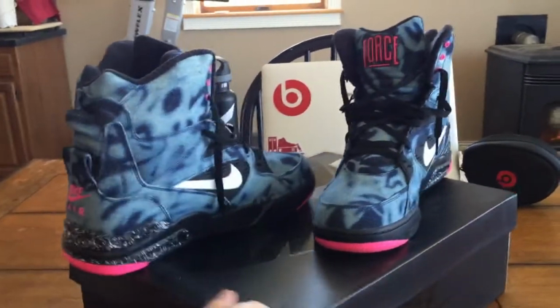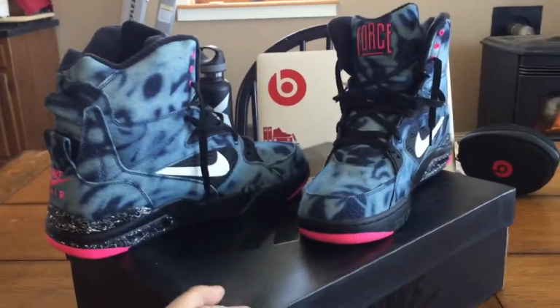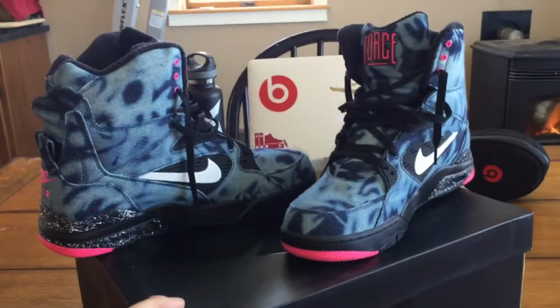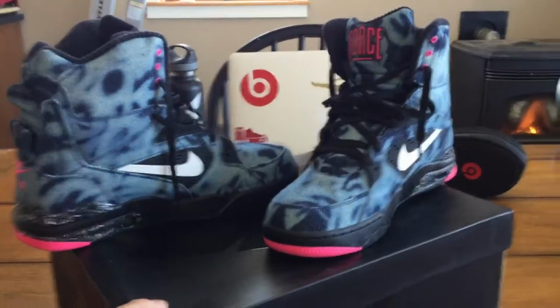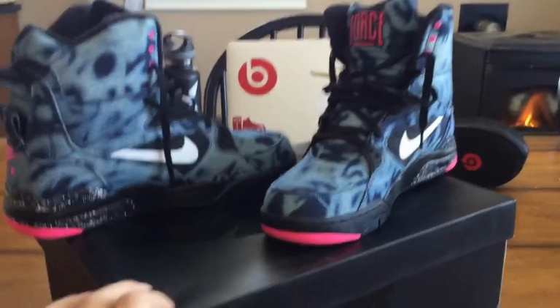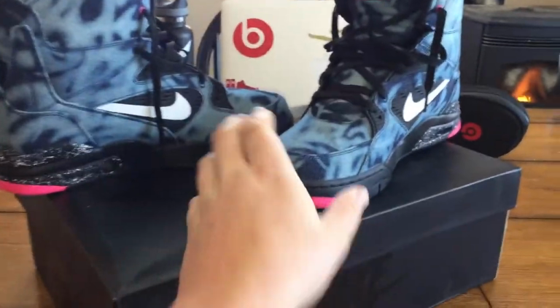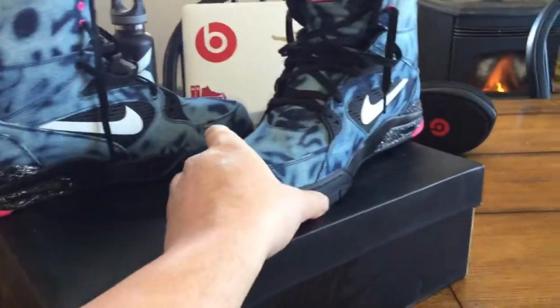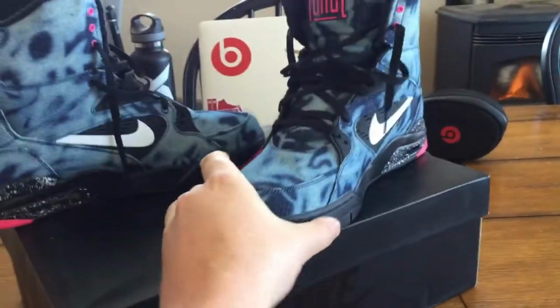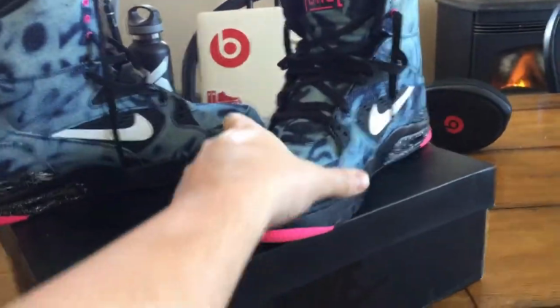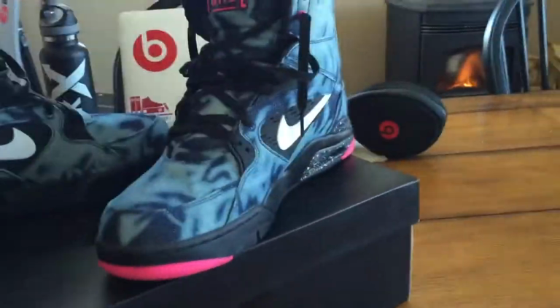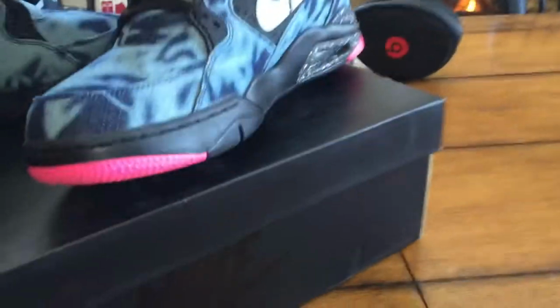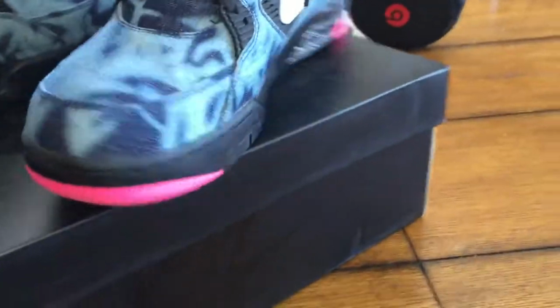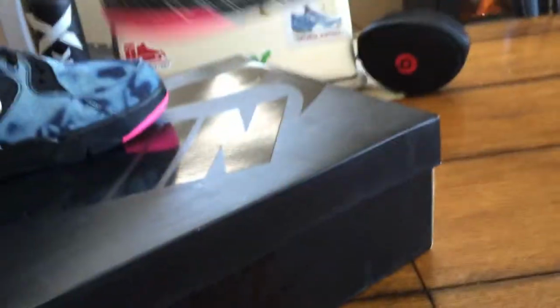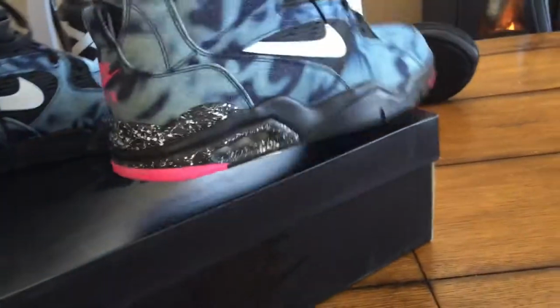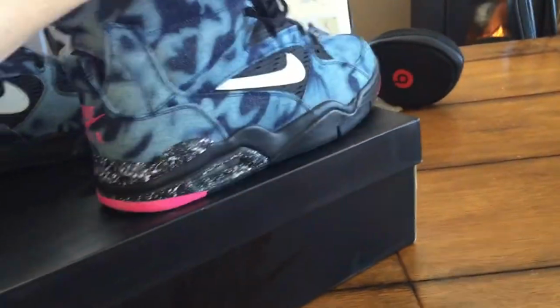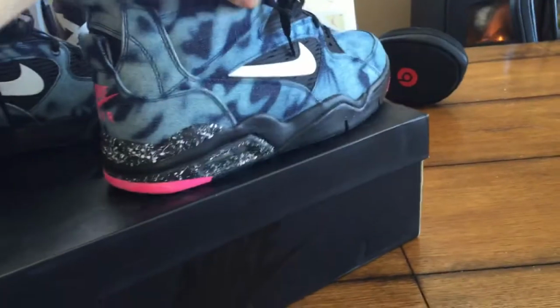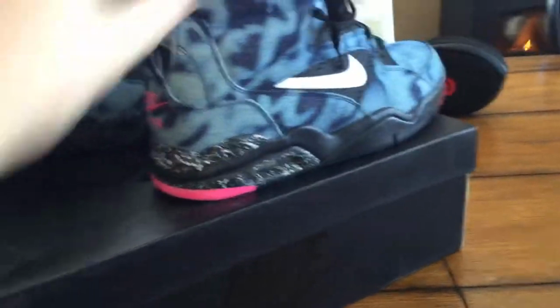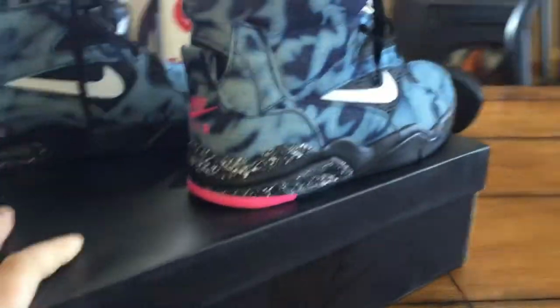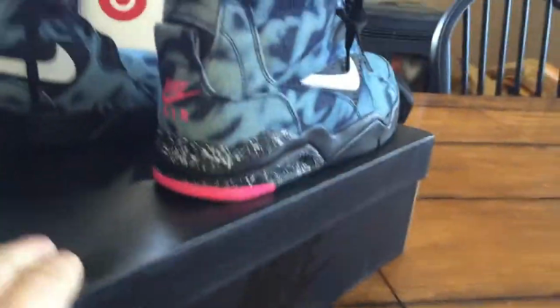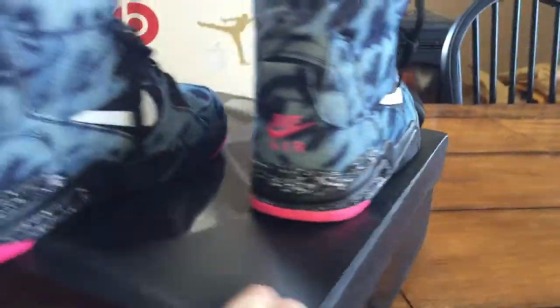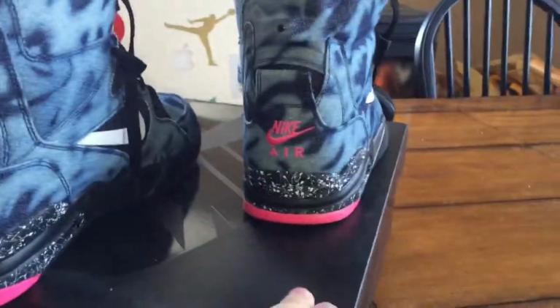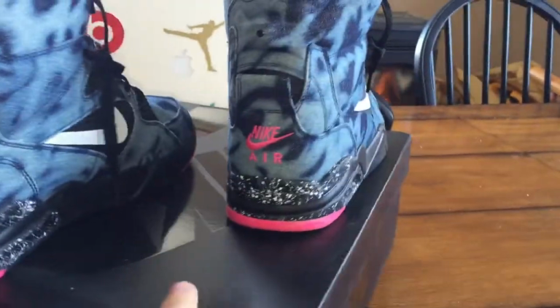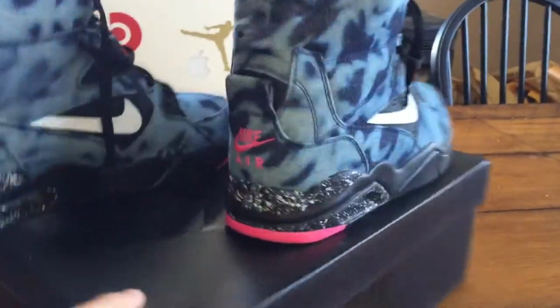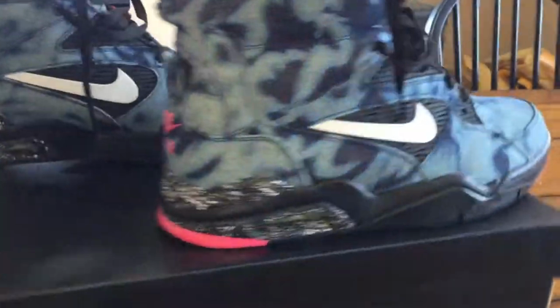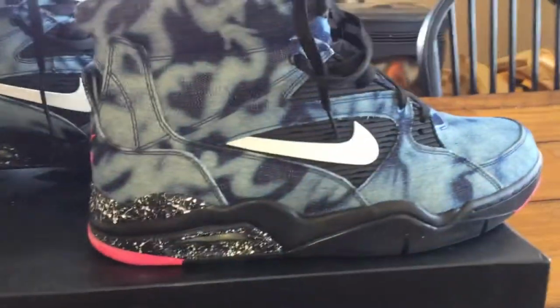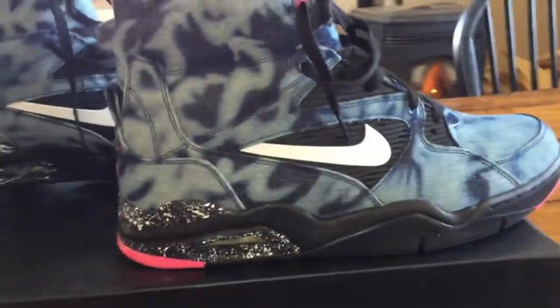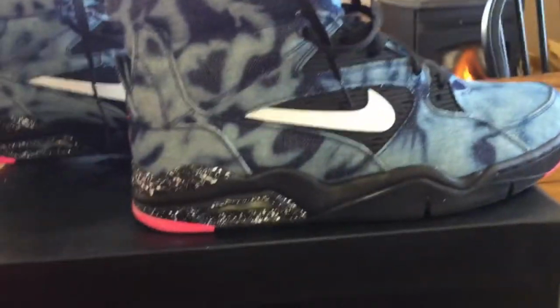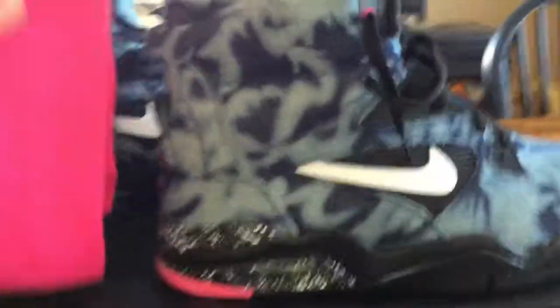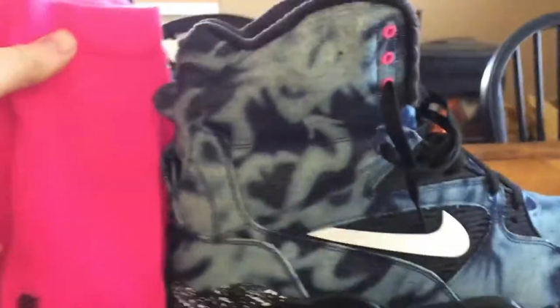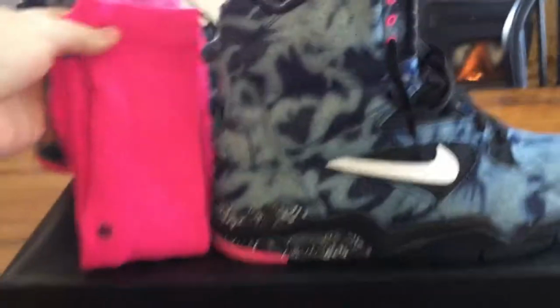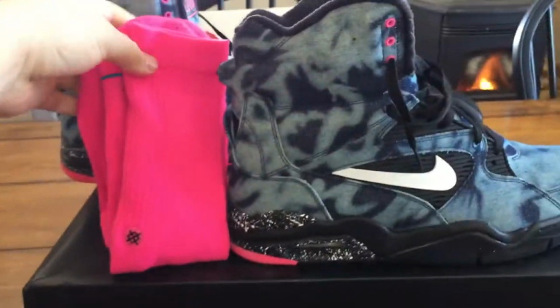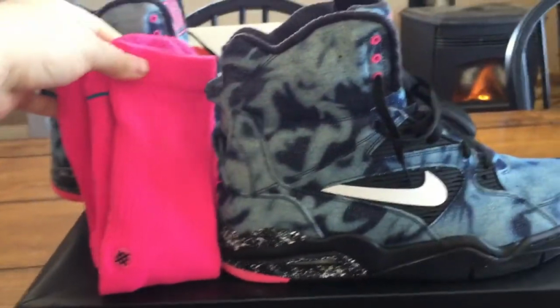These are becoming one of my favorite sneakers in the rotation, honestly. They look great with so many different things, but the pink really pops — that's why I bought these socks, actually.